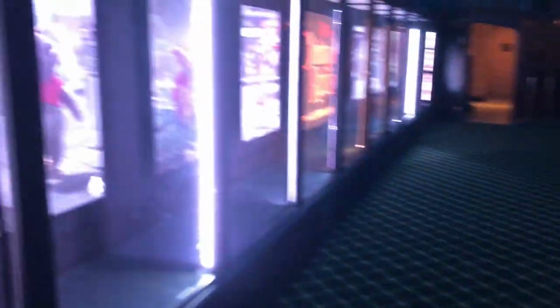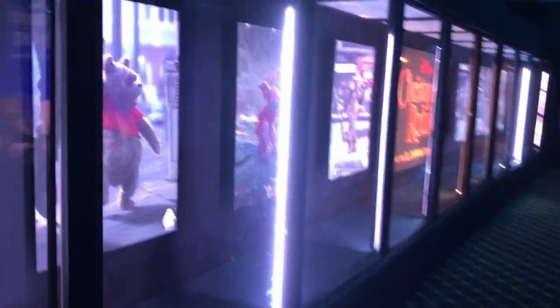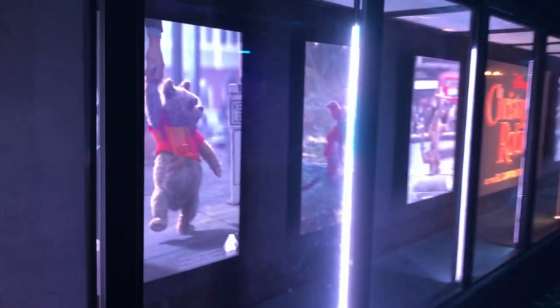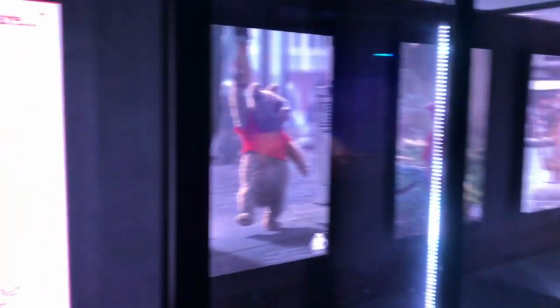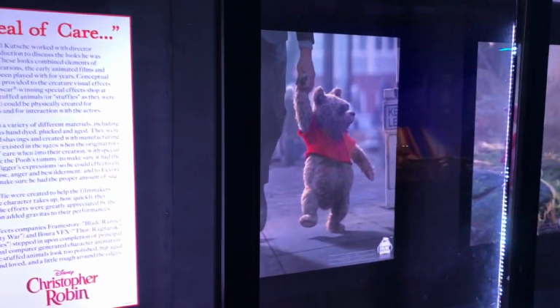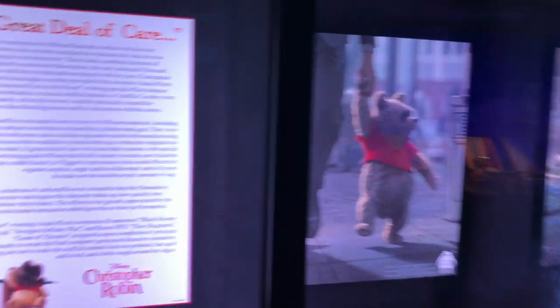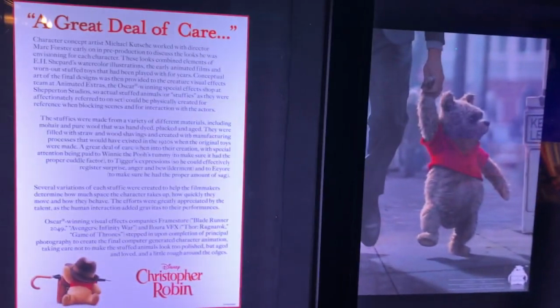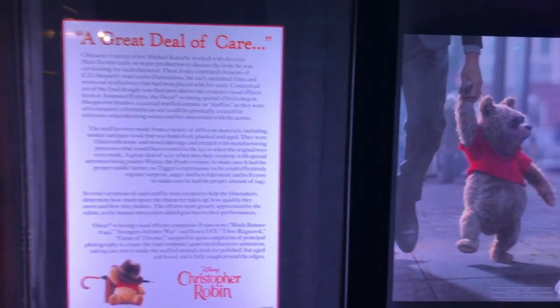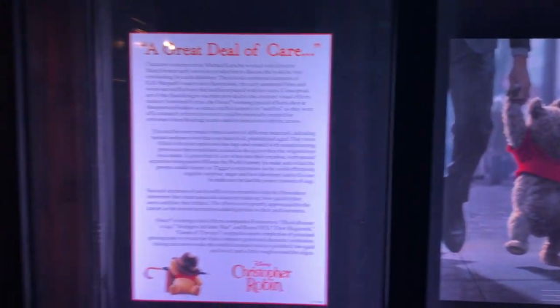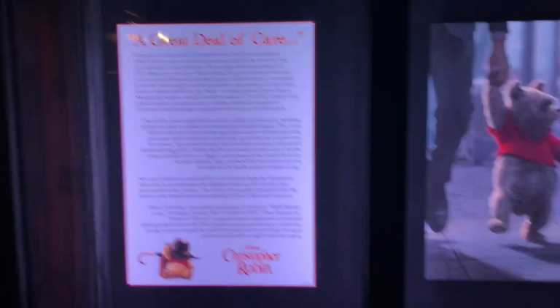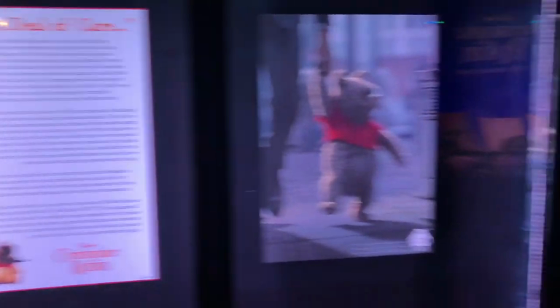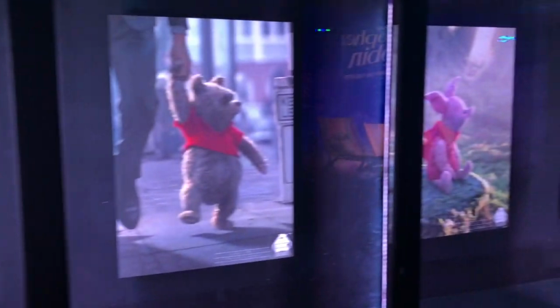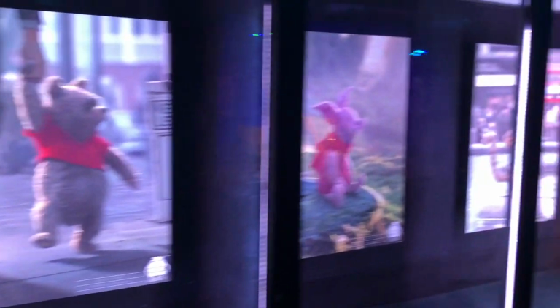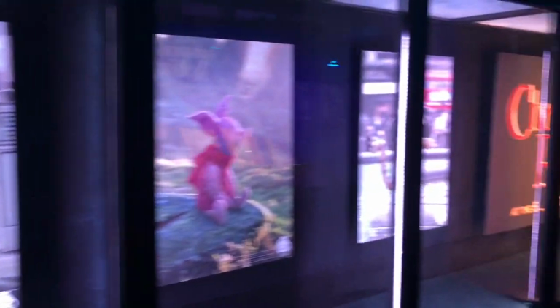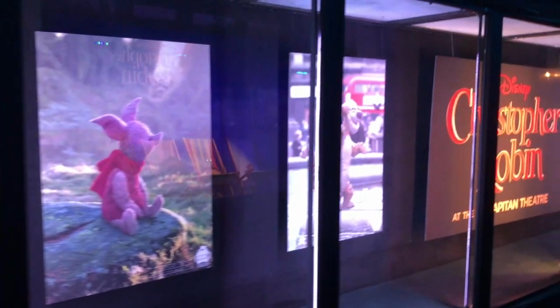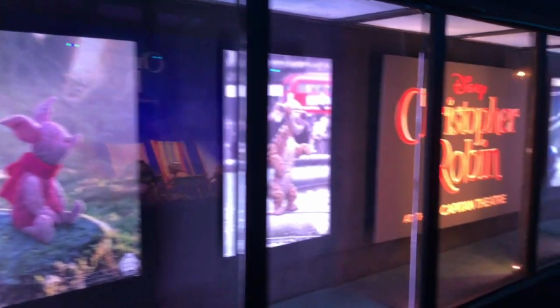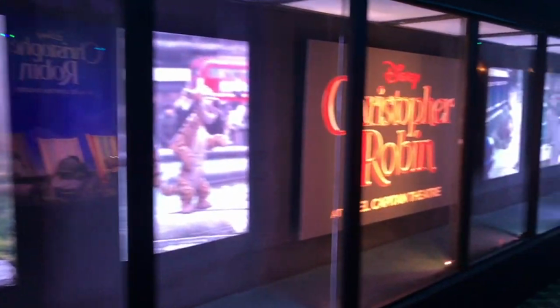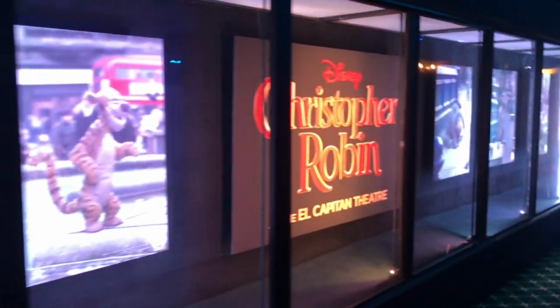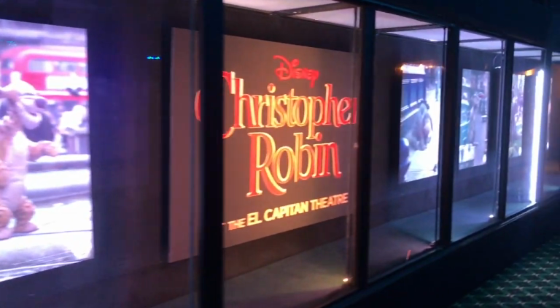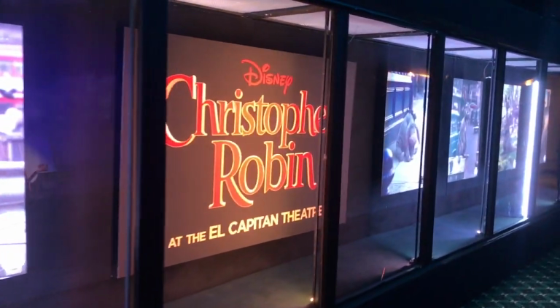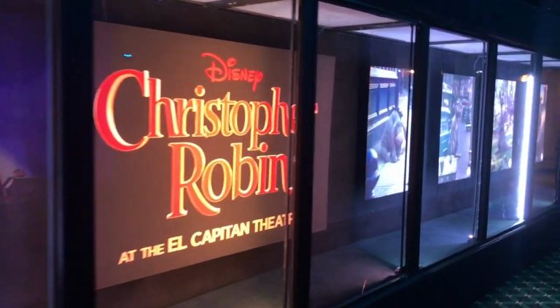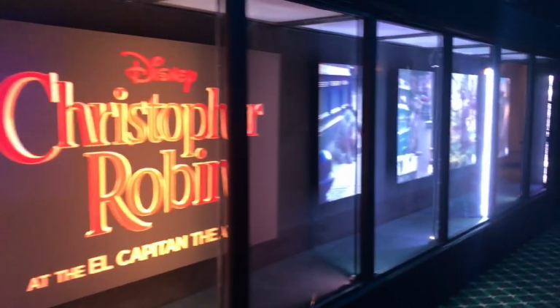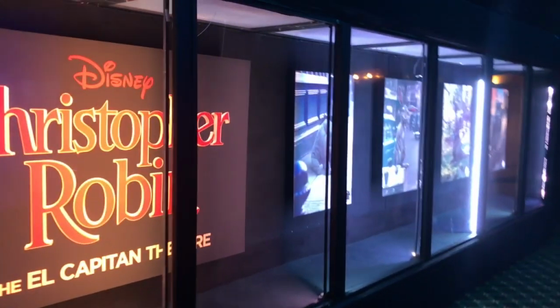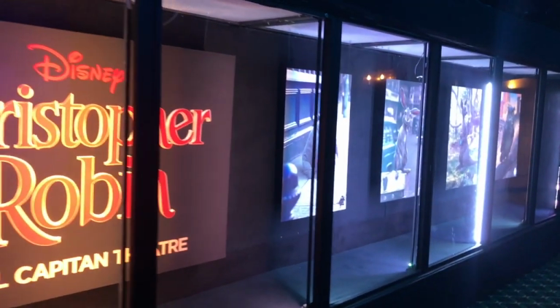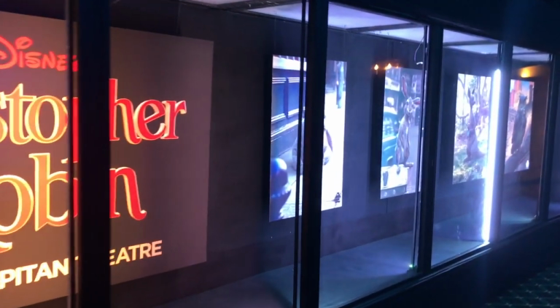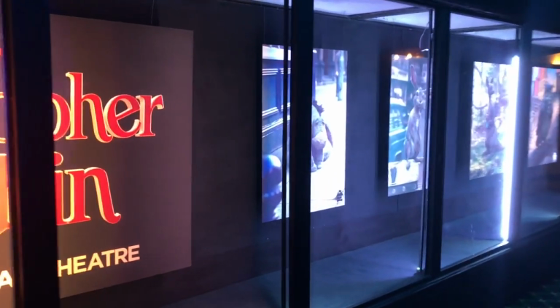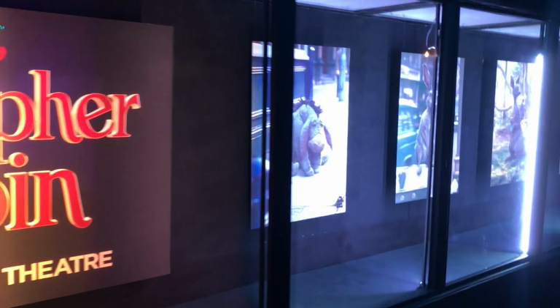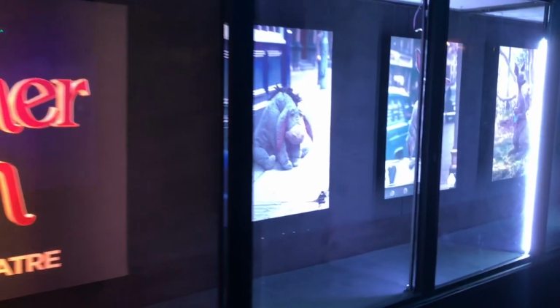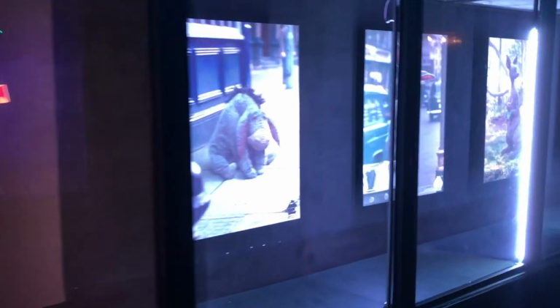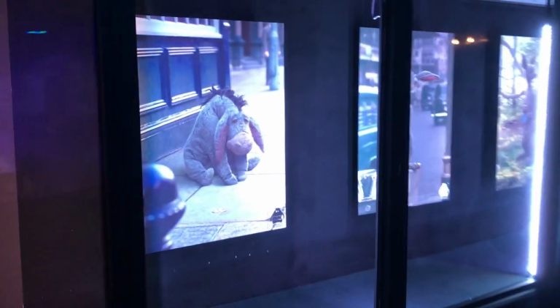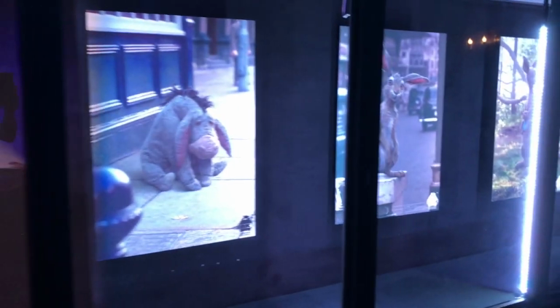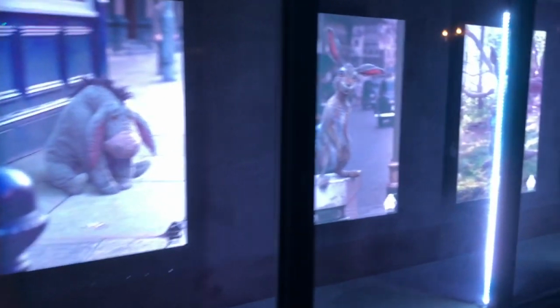On the lower level of El Capitan, they have the Hall of Fame exhibits, usually featuring some really cool stuff about the movie you're about to see. For here, it really just looks like there's a bunch of character art.